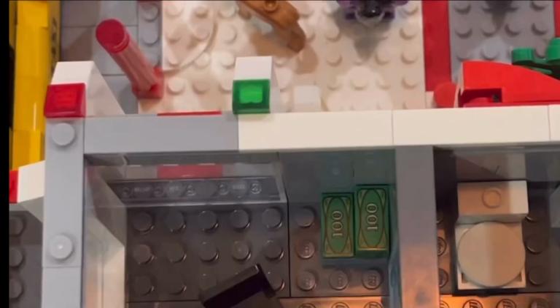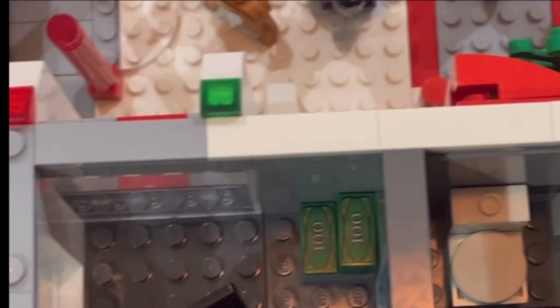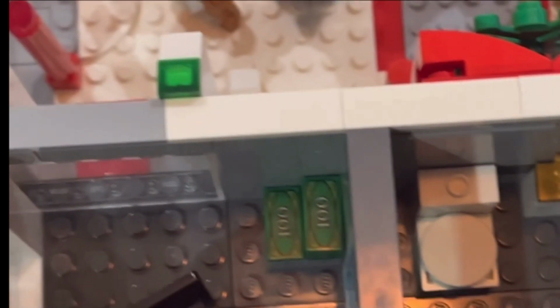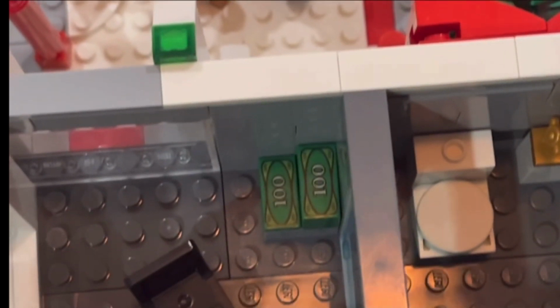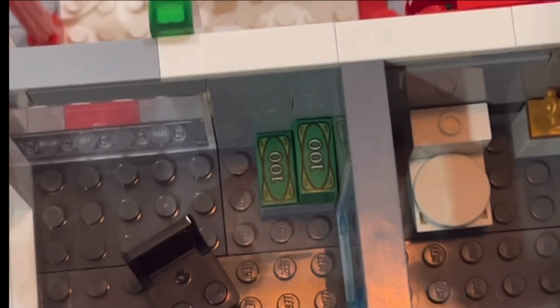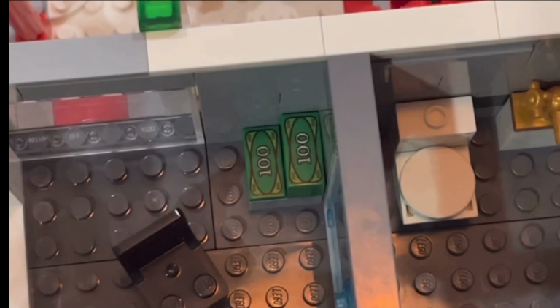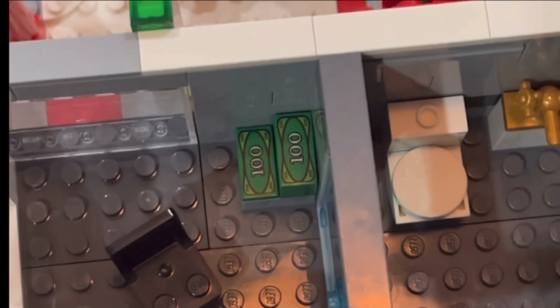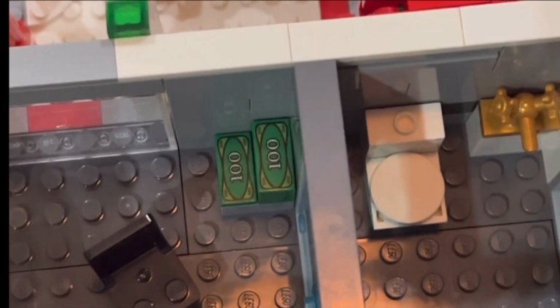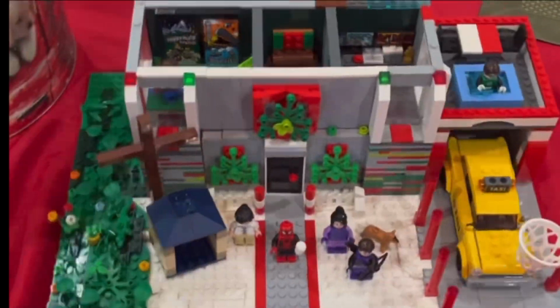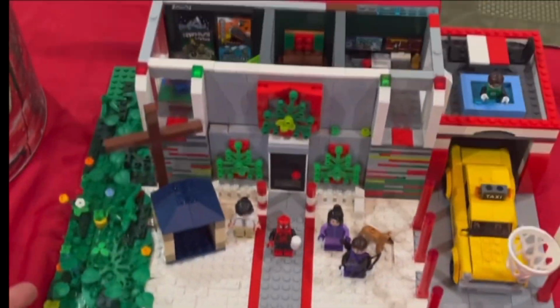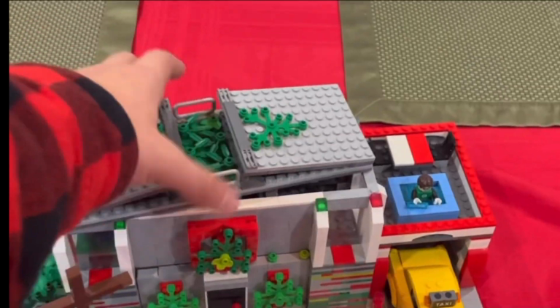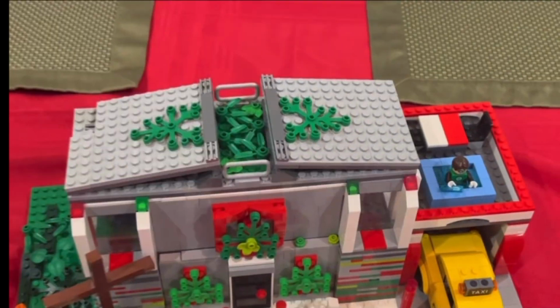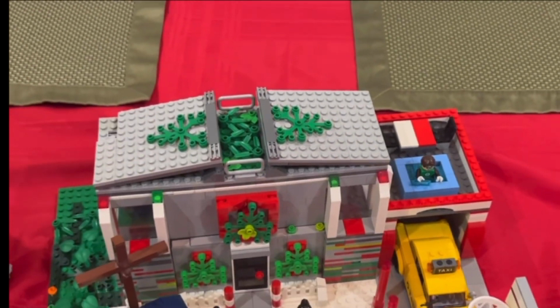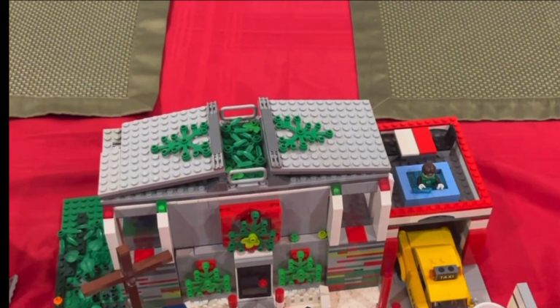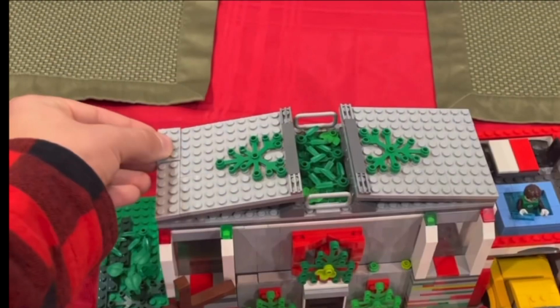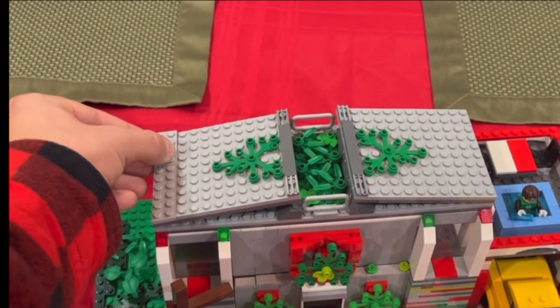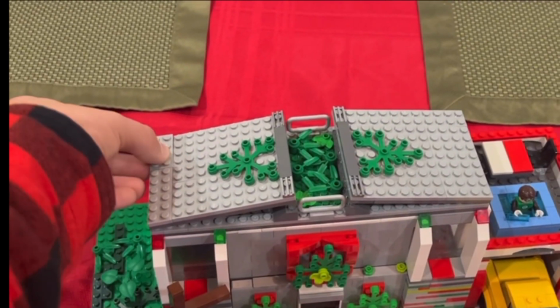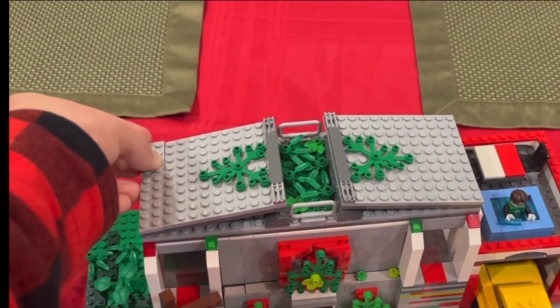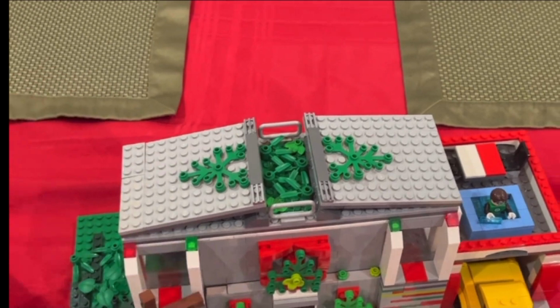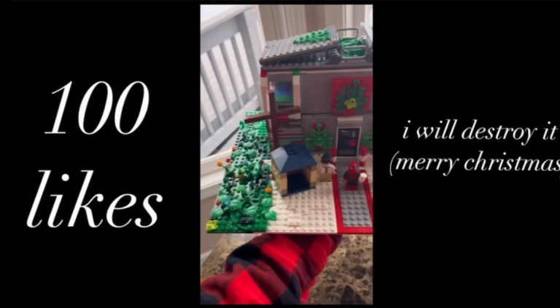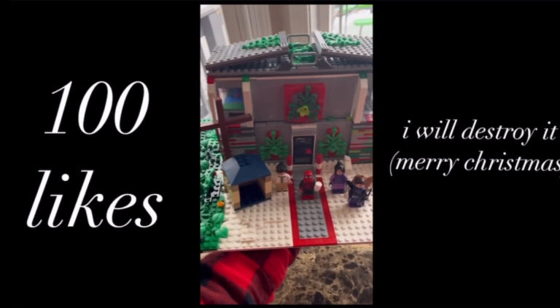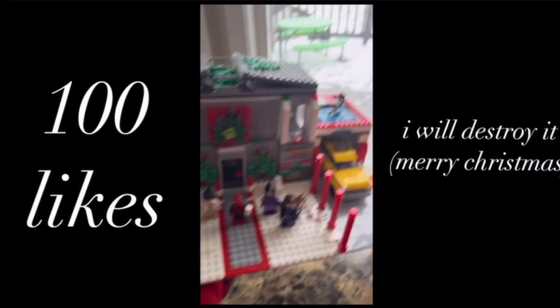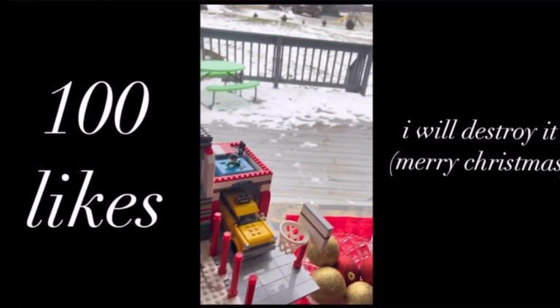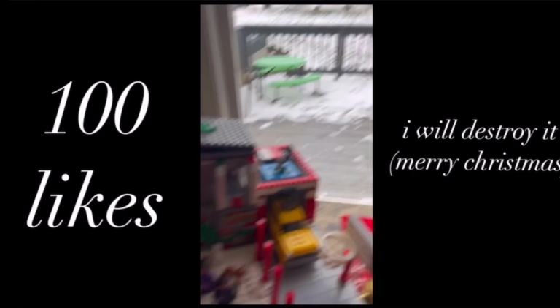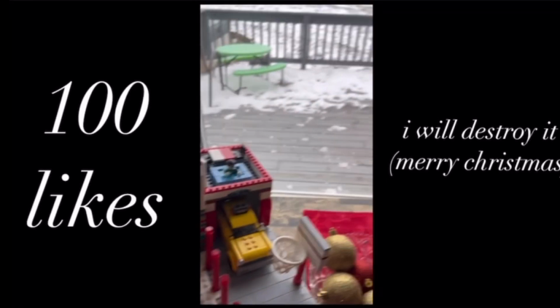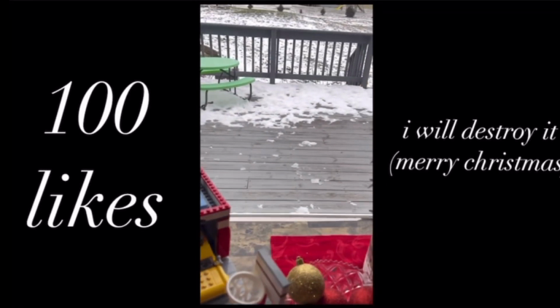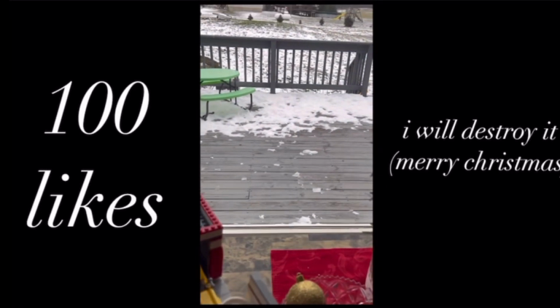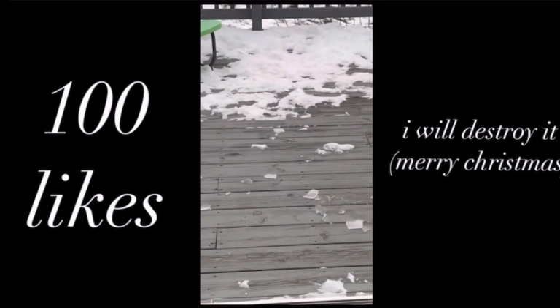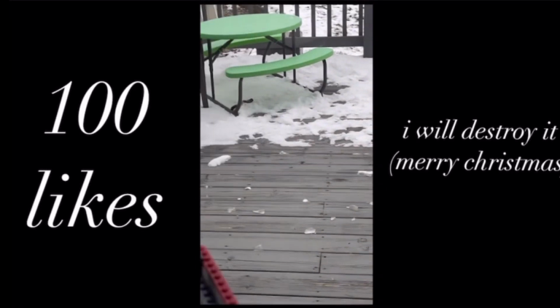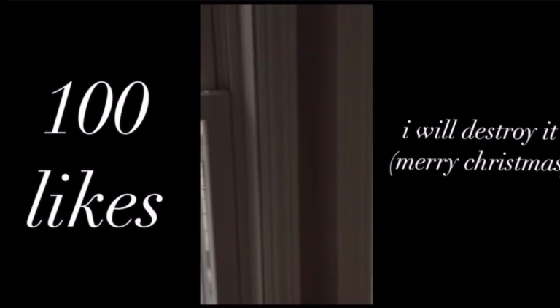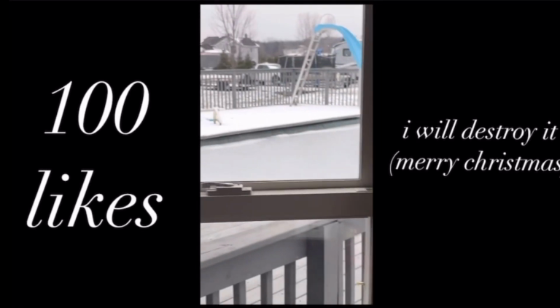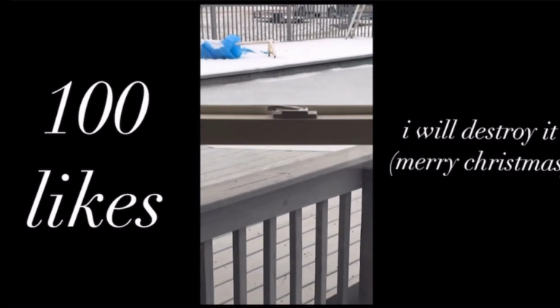And in the corner of the room, I added a stack of money from all of his donations. Phew, that was a lot! But yeah guys, that is the entire build. By the way, if this video somehow manages 100 likes, I'll throw this out into this giant snow pile out here and absolutely destroy it.